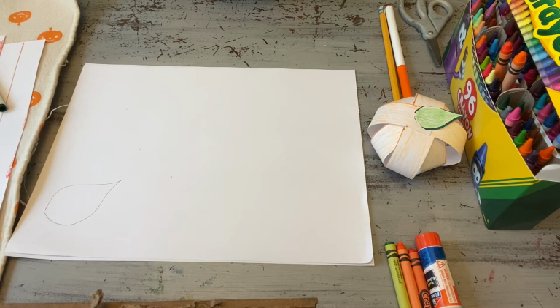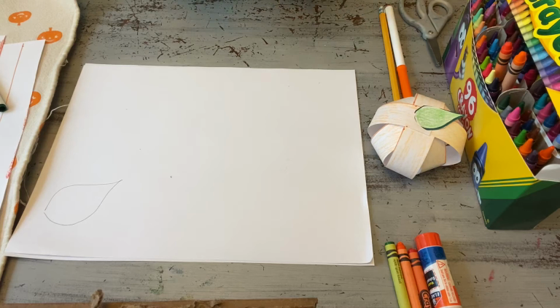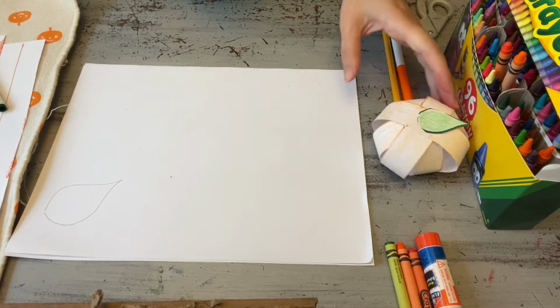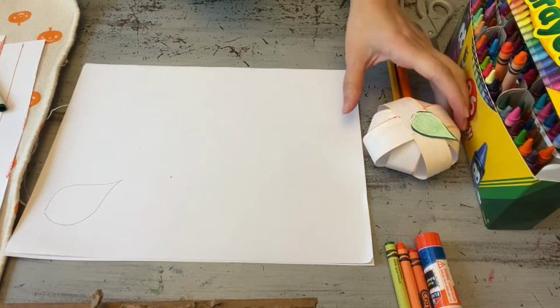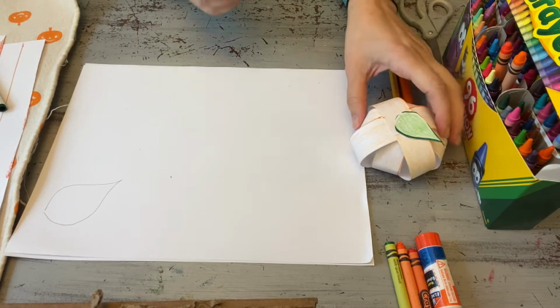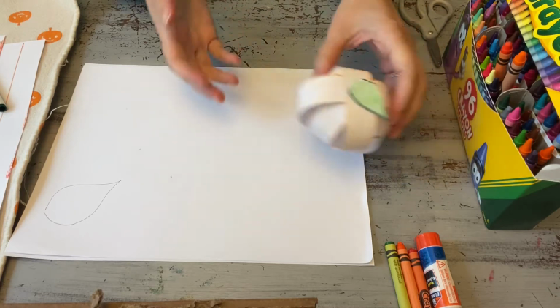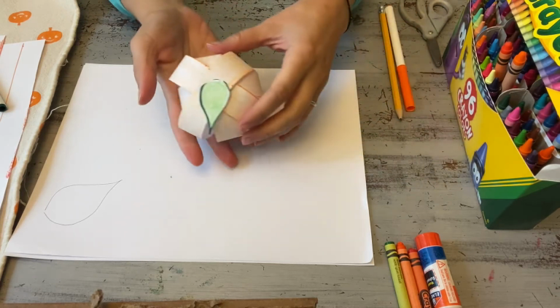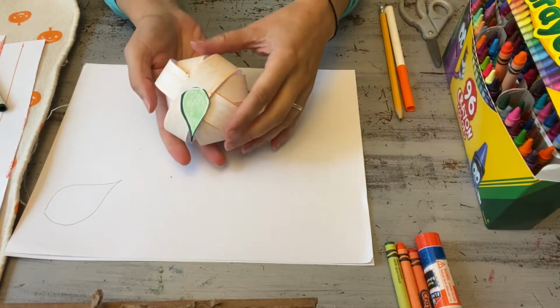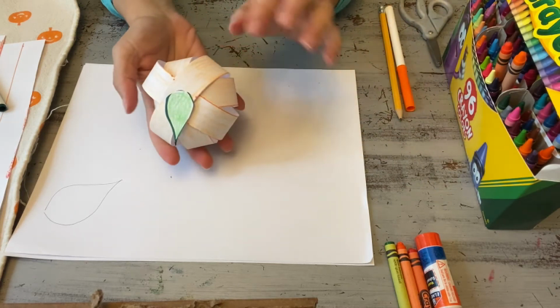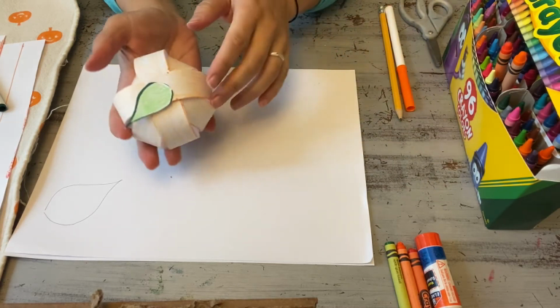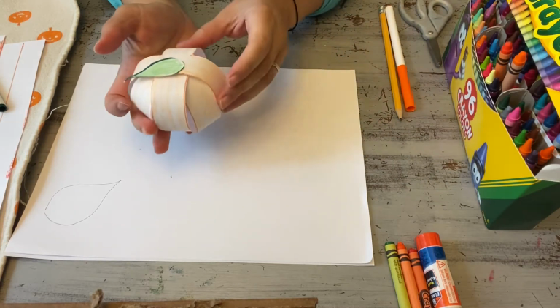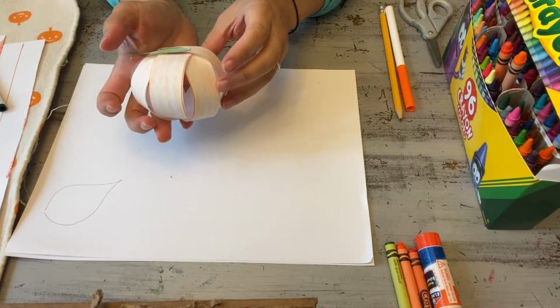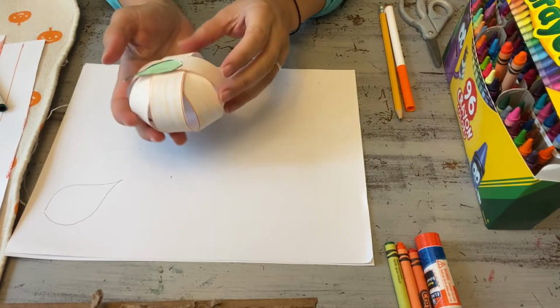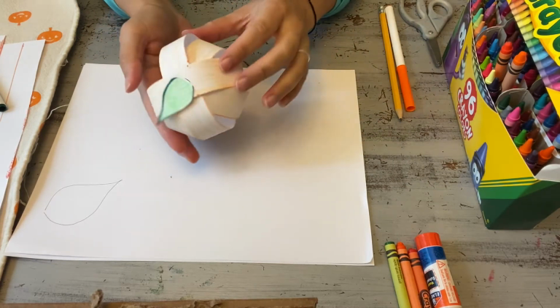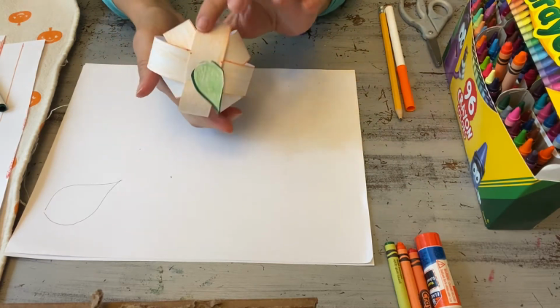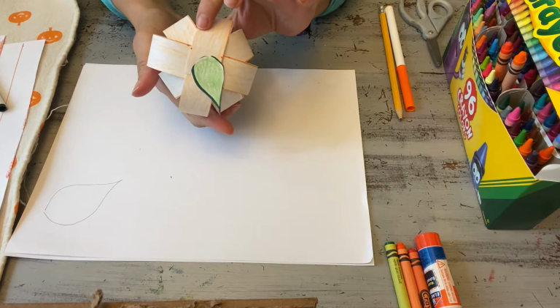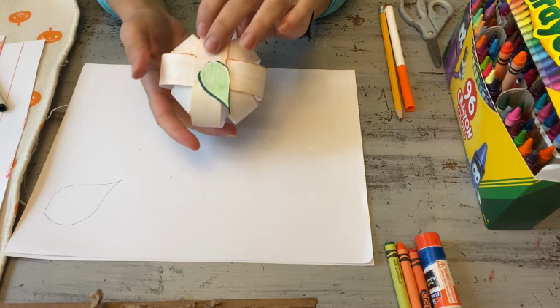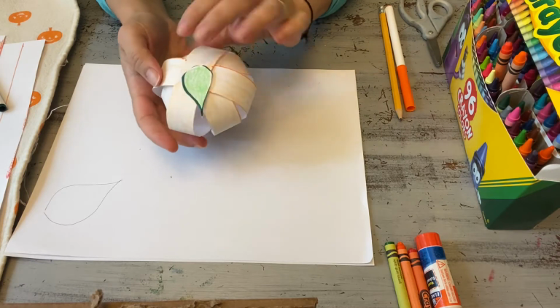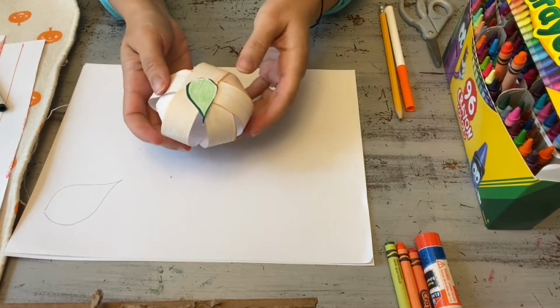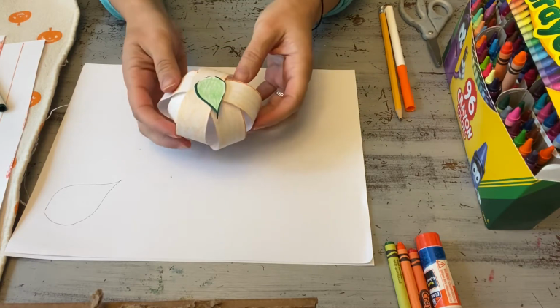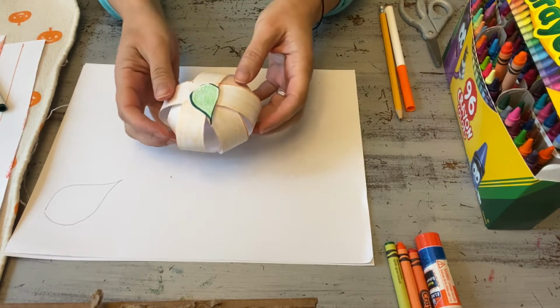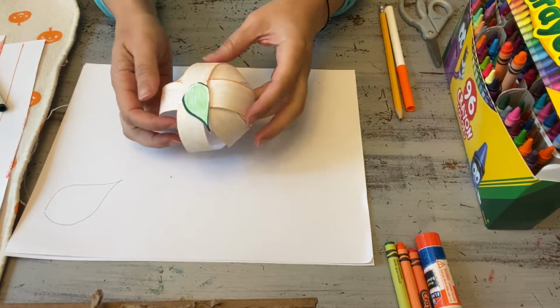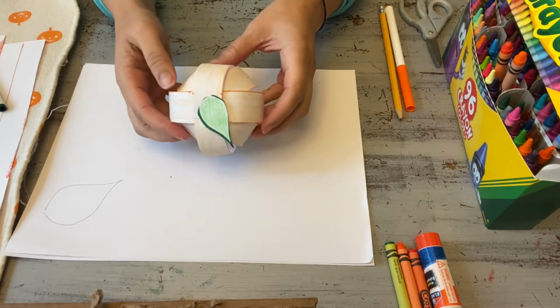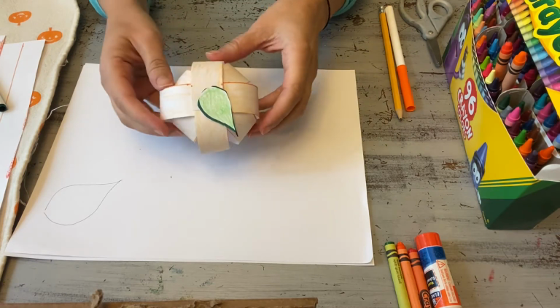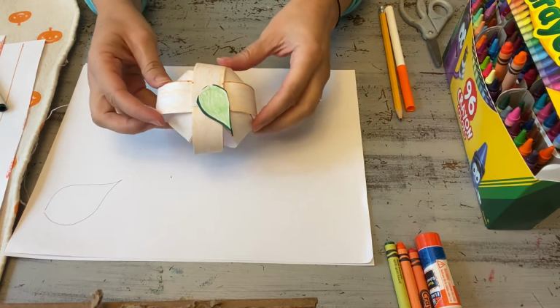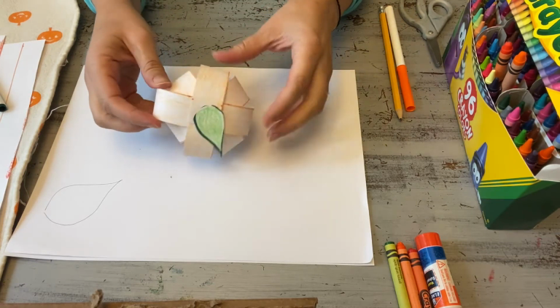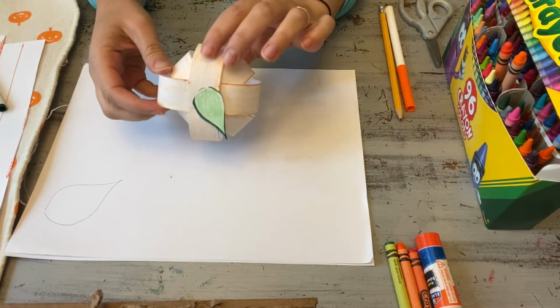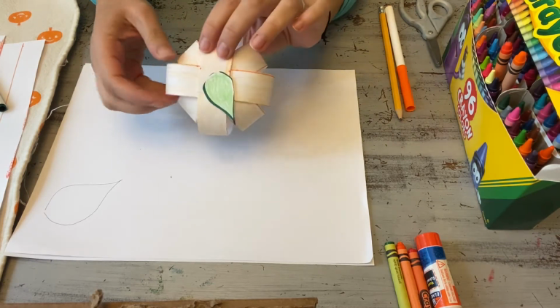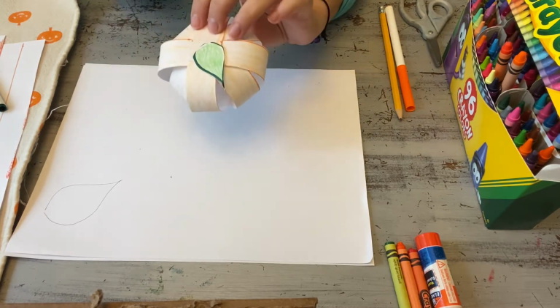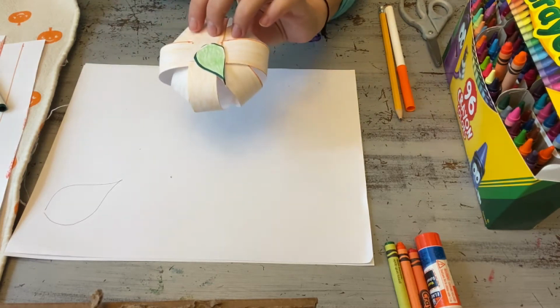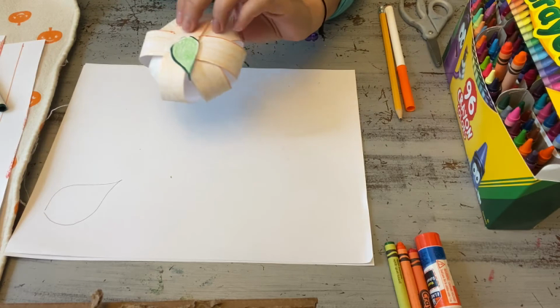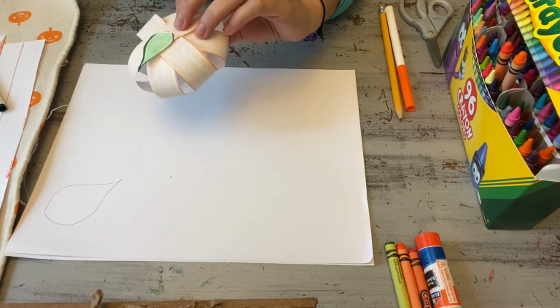I have a cute little project for you today. We're going to be making these cute little paper pumpkins — something fun to decorate your house with for the fall, since it definitely started feeling like fall here in New York today.